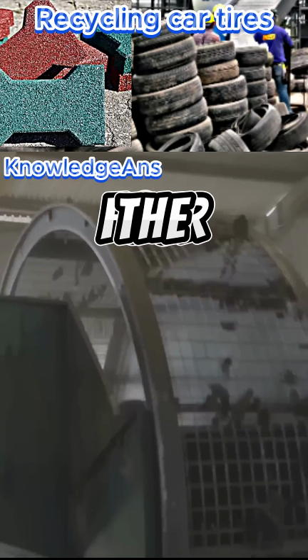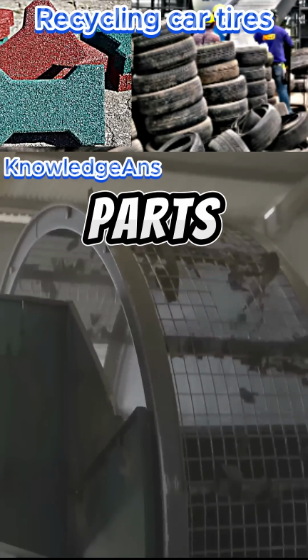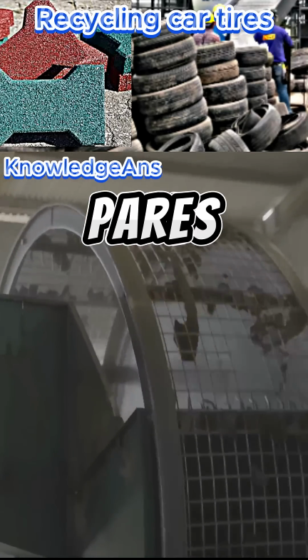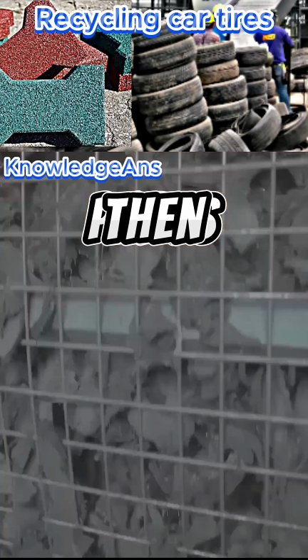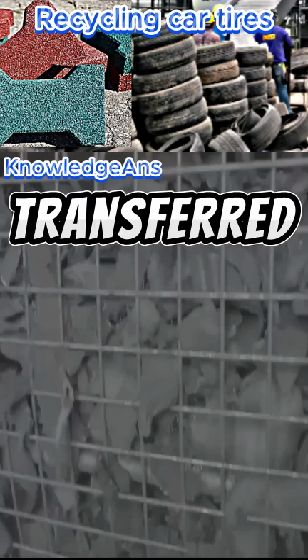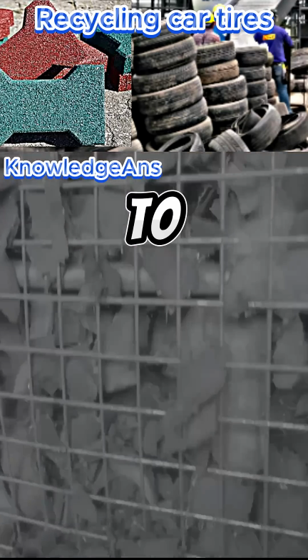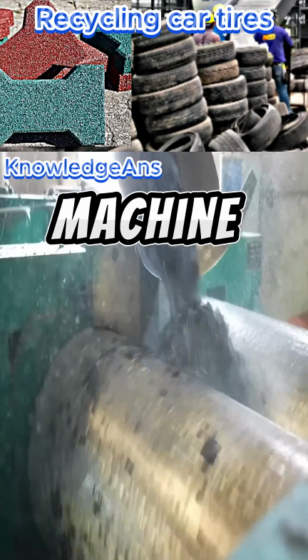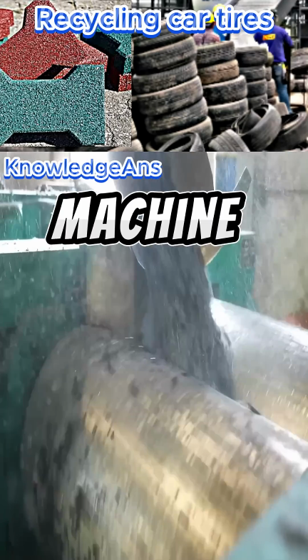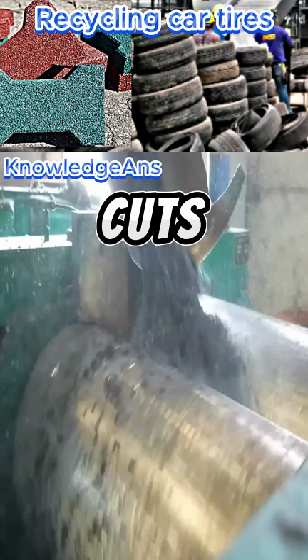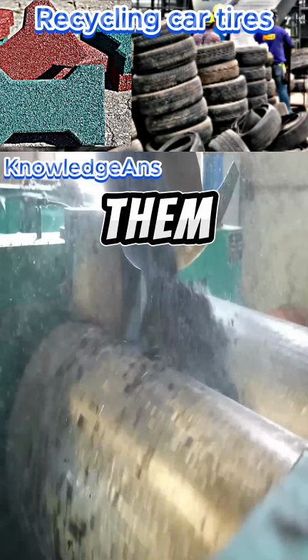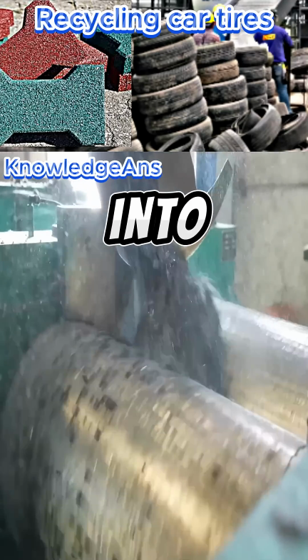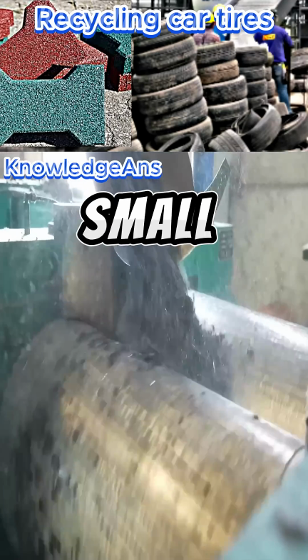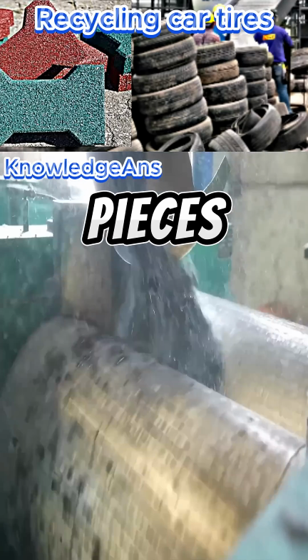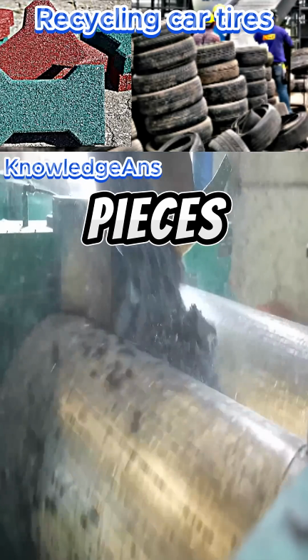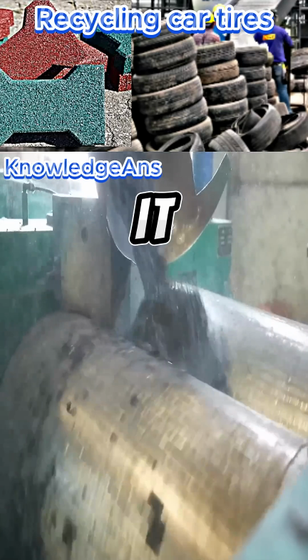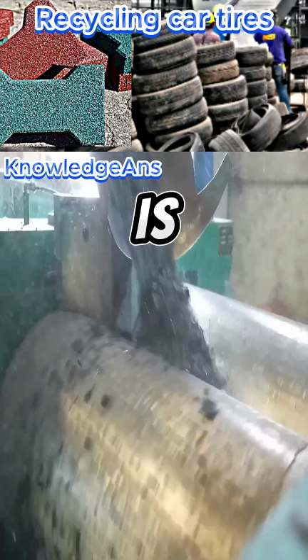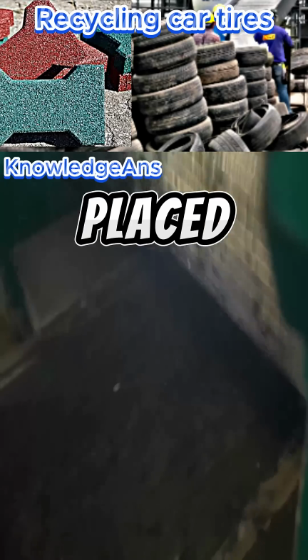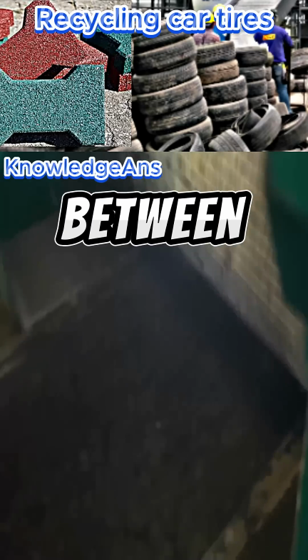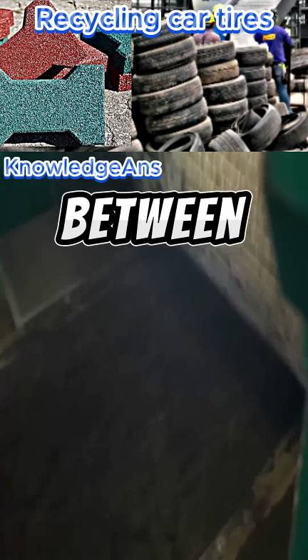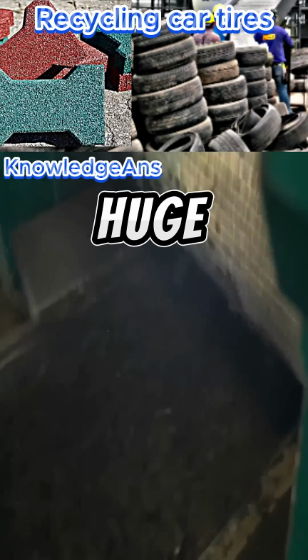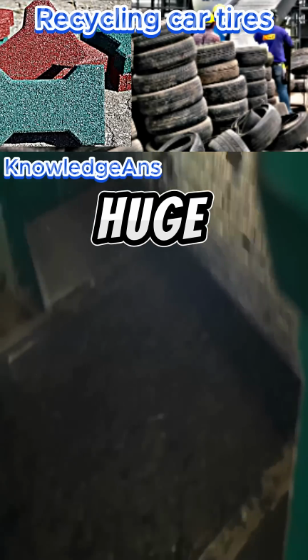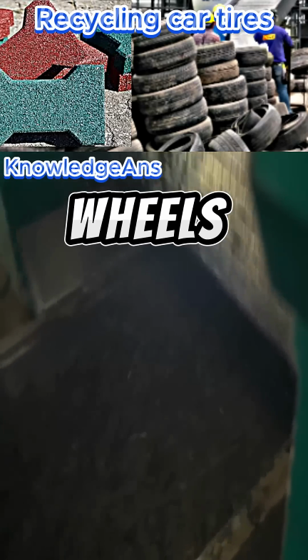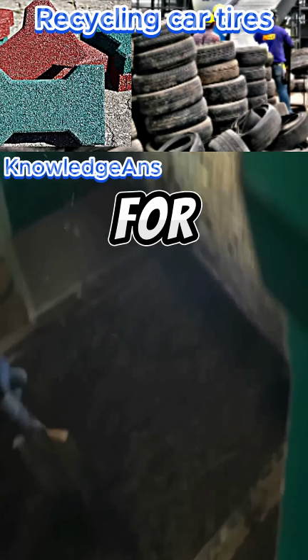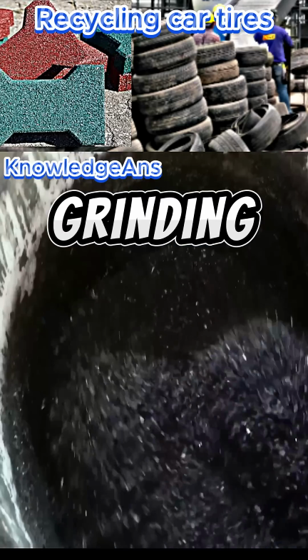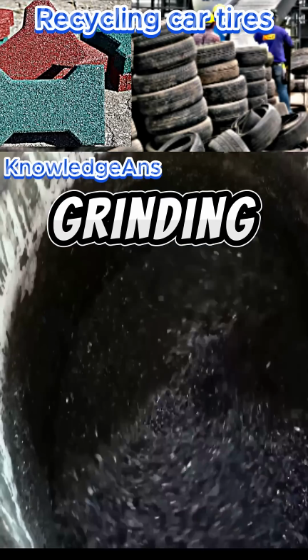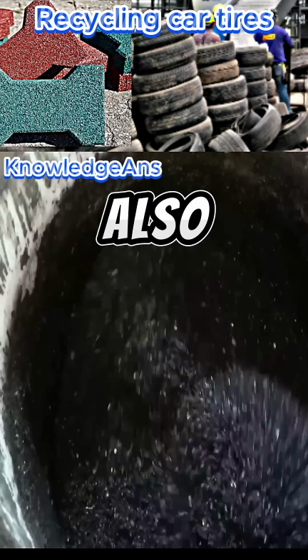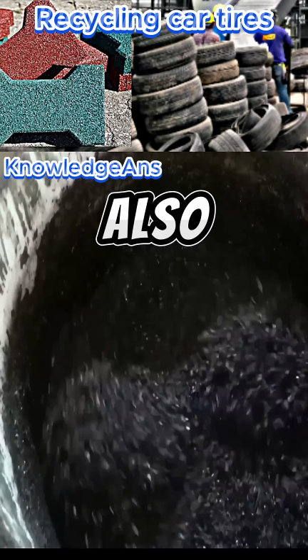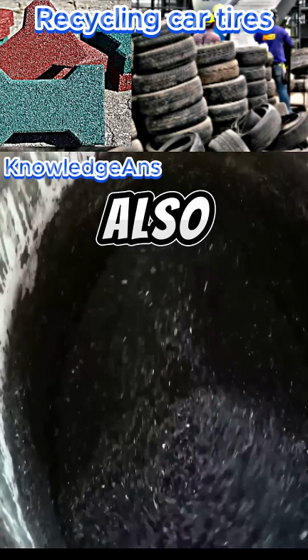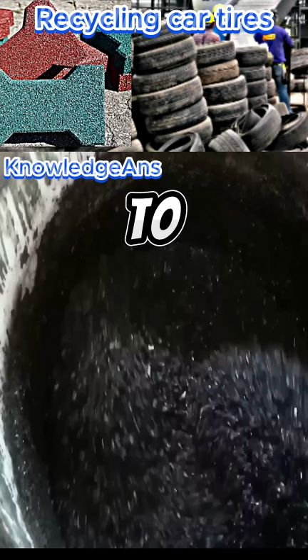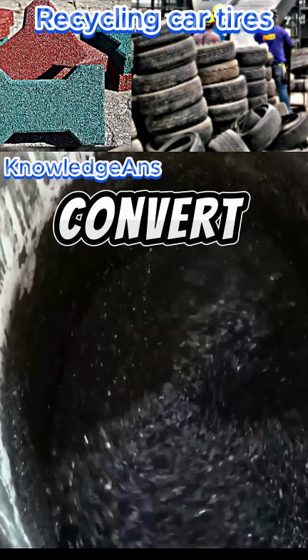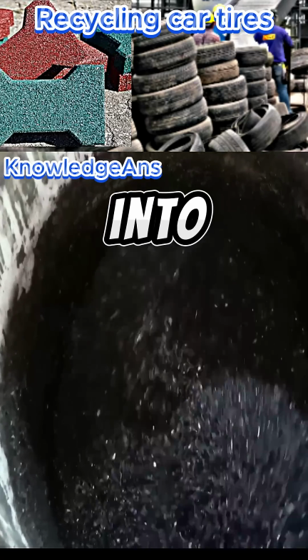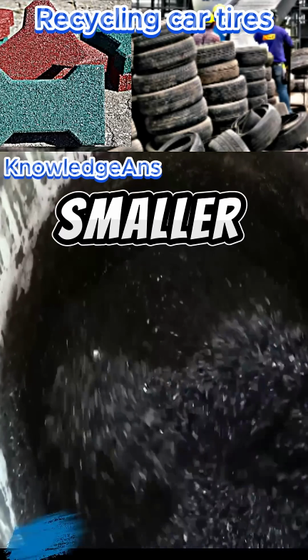The parts are then transferred to a machine that cuts them into small pieces. They are then placed between huge wheels for grinding to convert them into even smaller pieces.